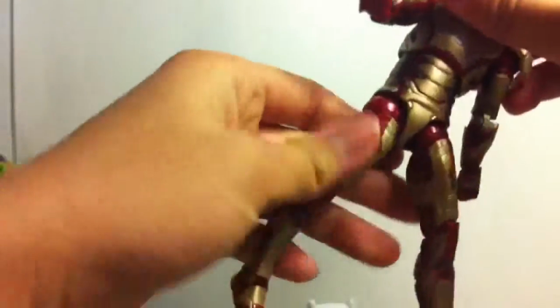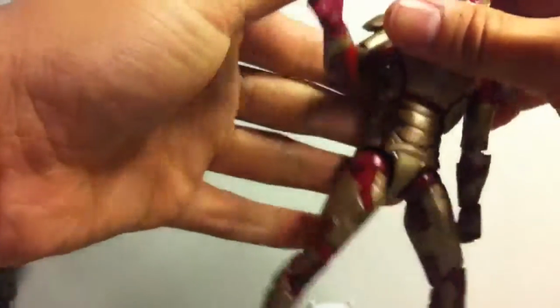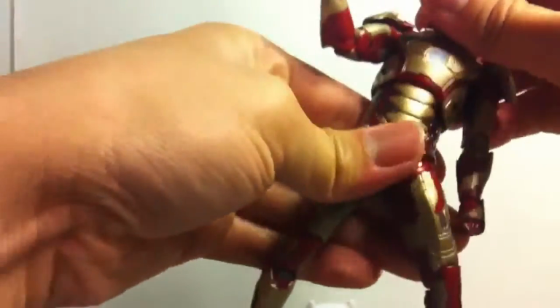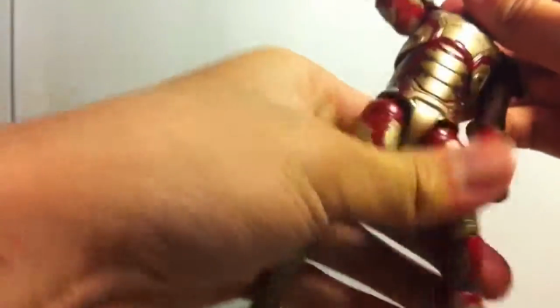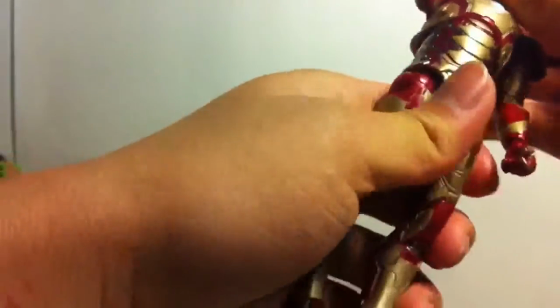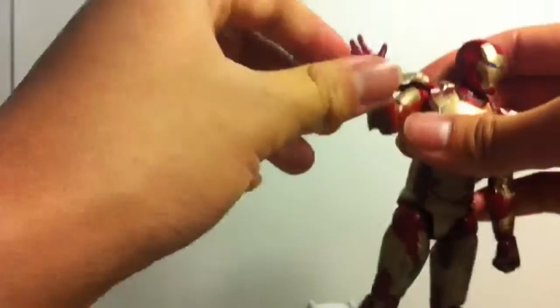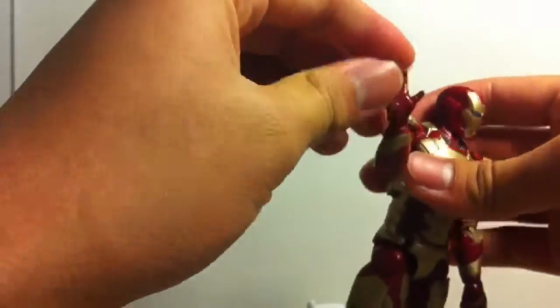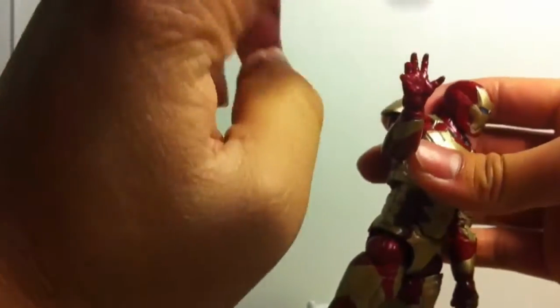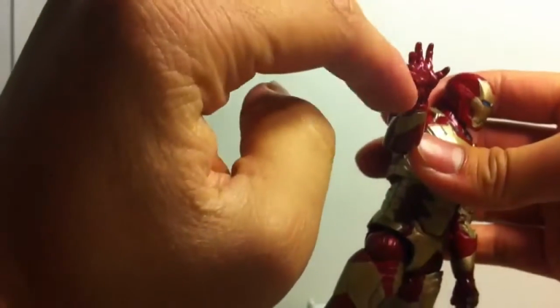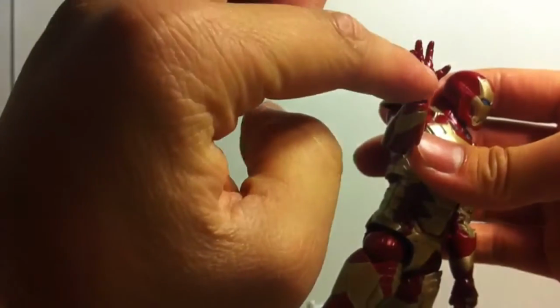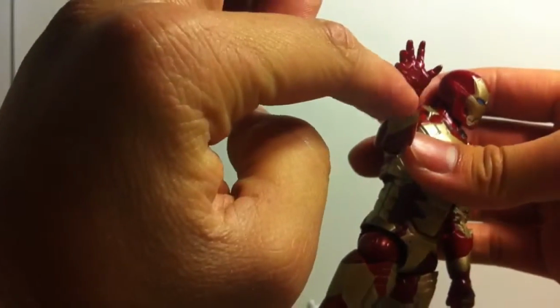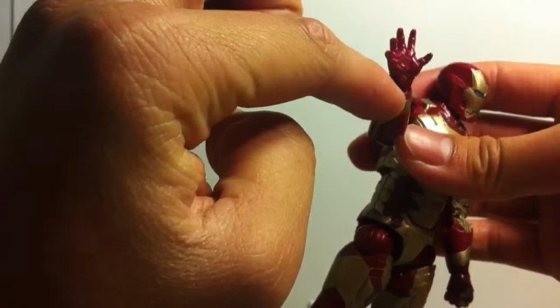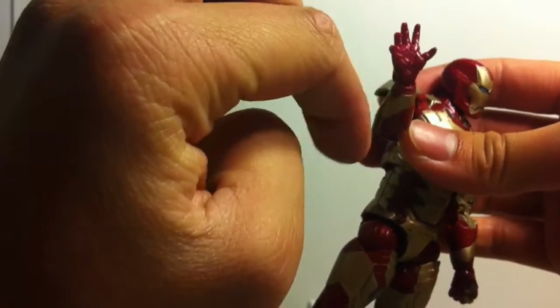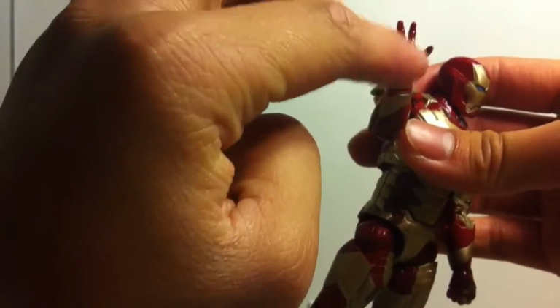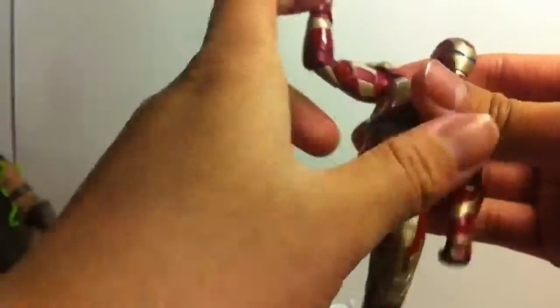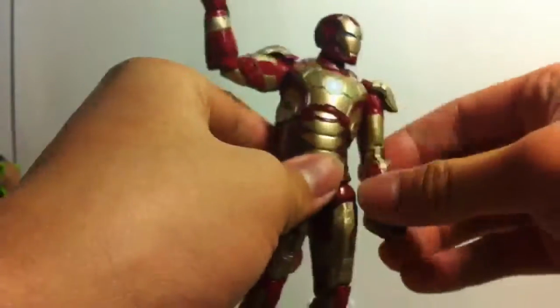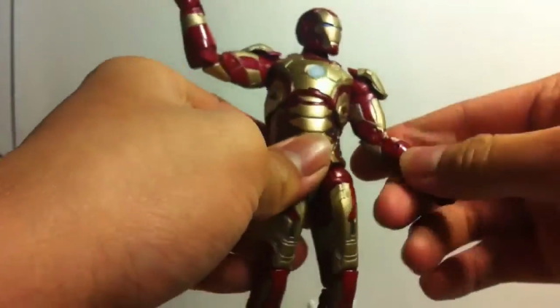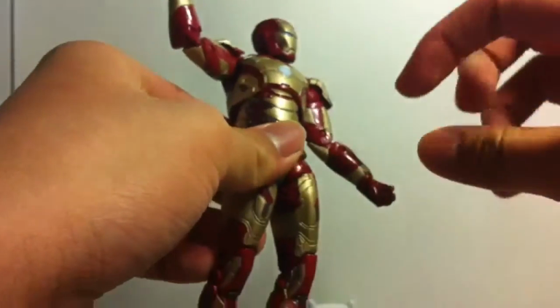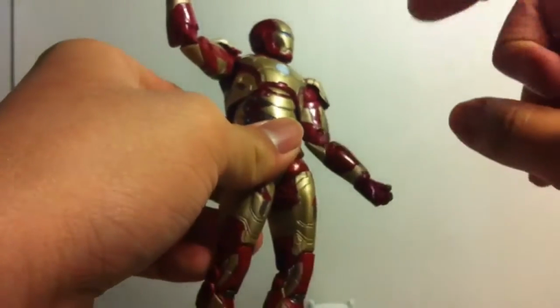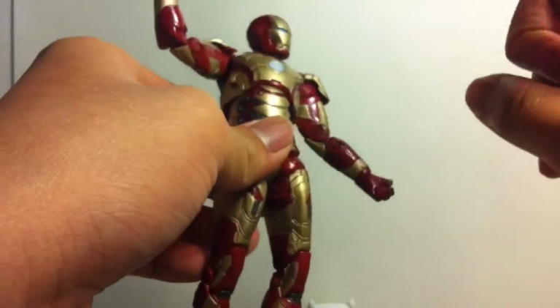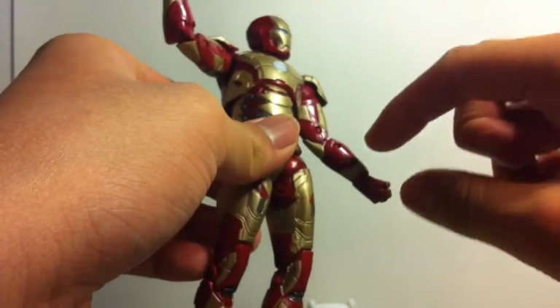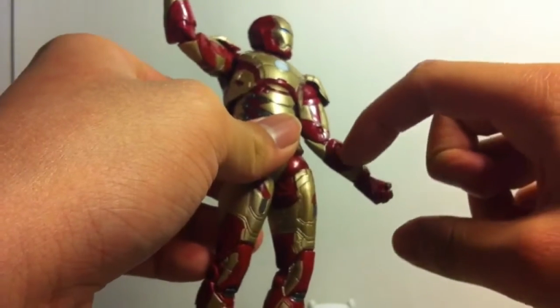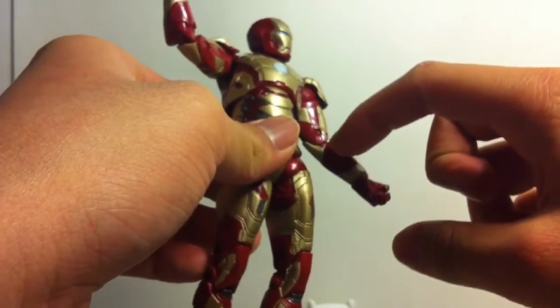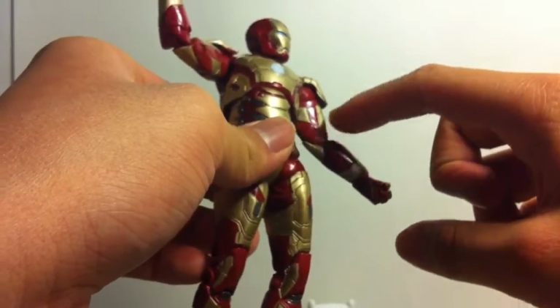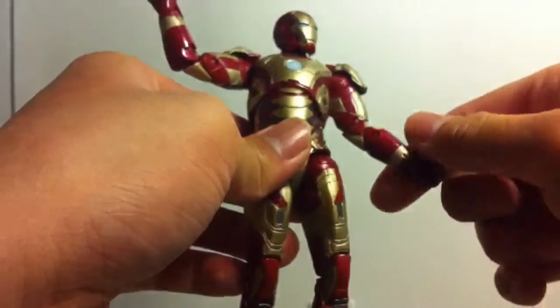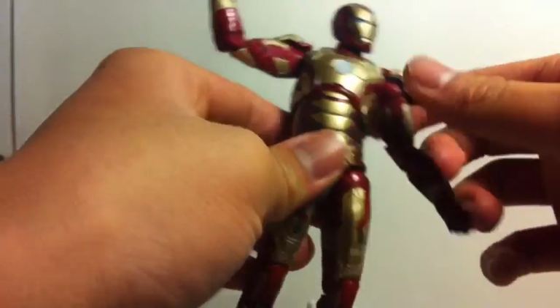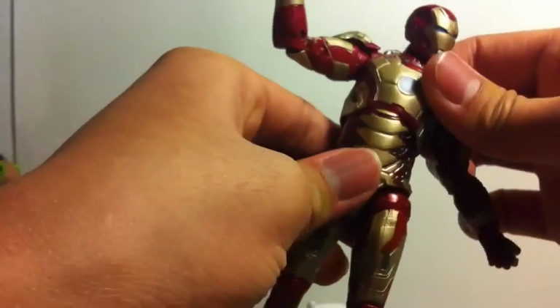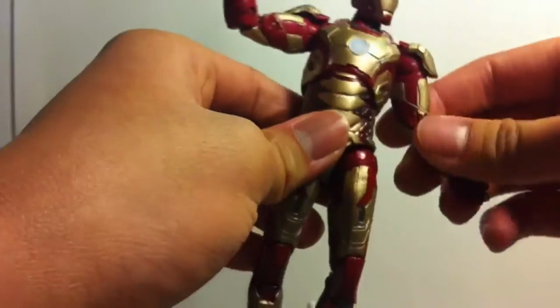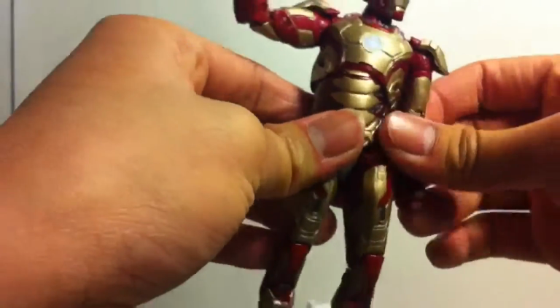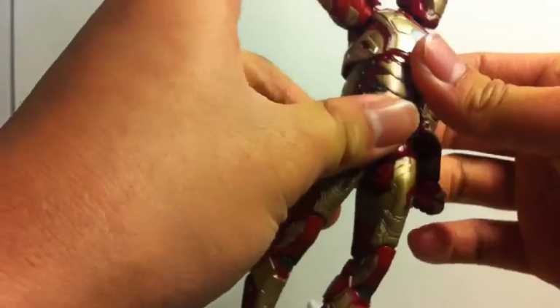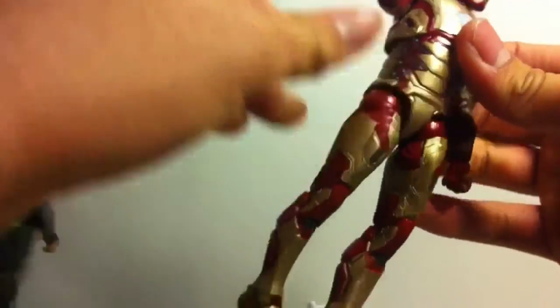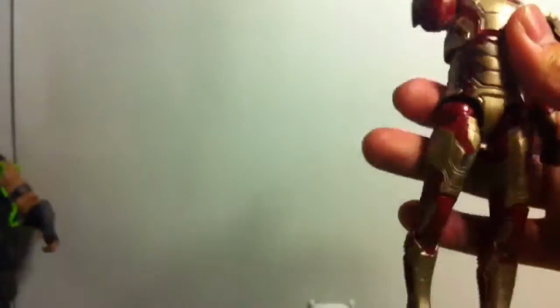A couple things I hate about this toy: I hate how they didn't paint this repulsor right here — it would have been nice if they painted it white. And I hate how they didn't write Mark 42 right here. That would have been cool, but those are only the little things I hate, actually.